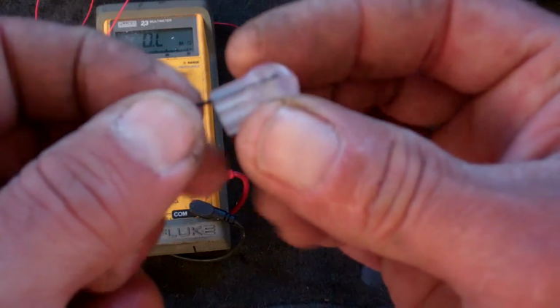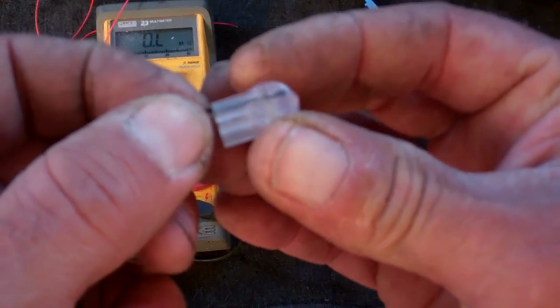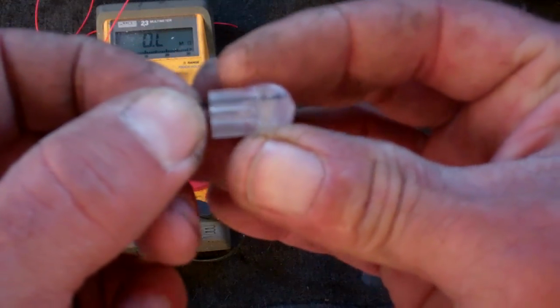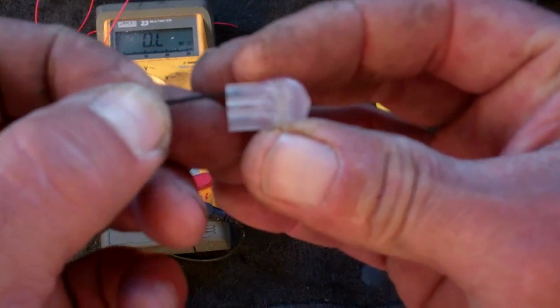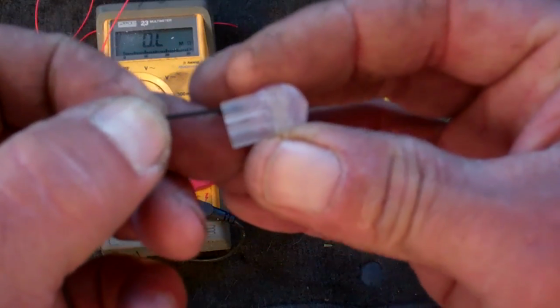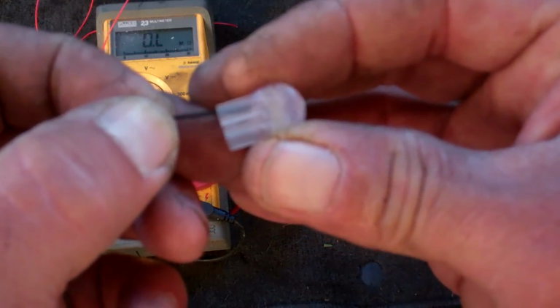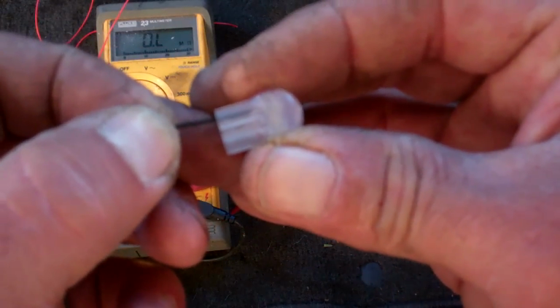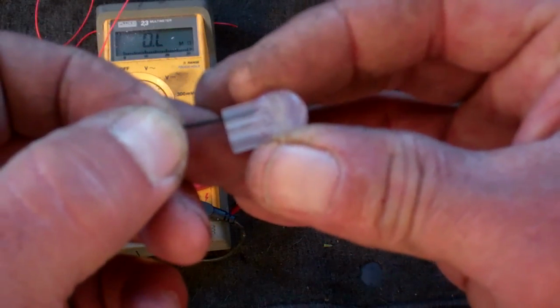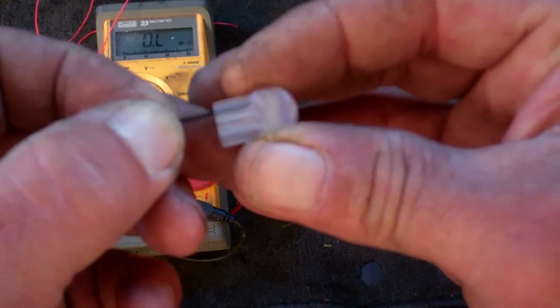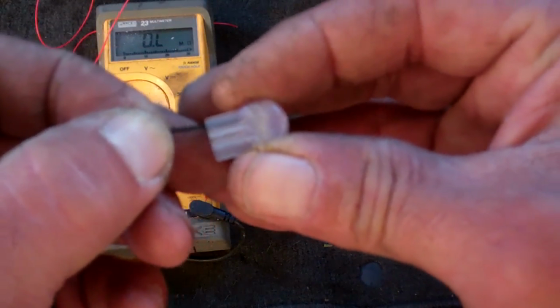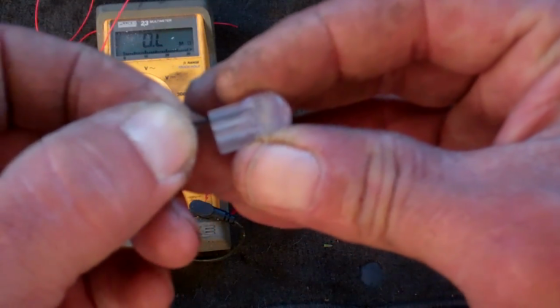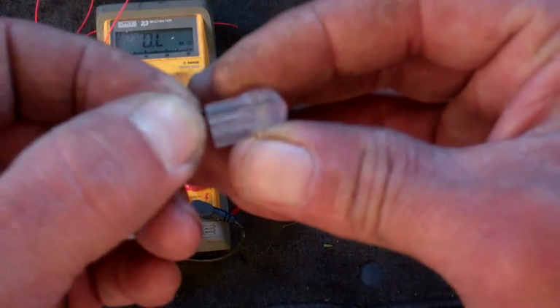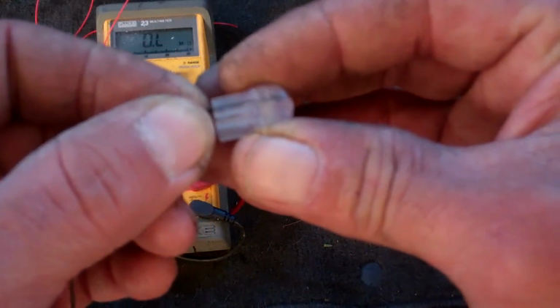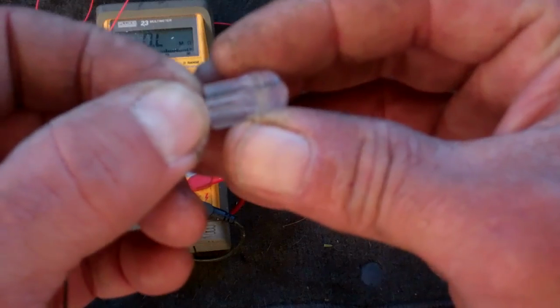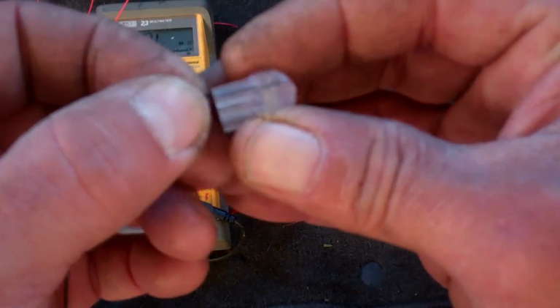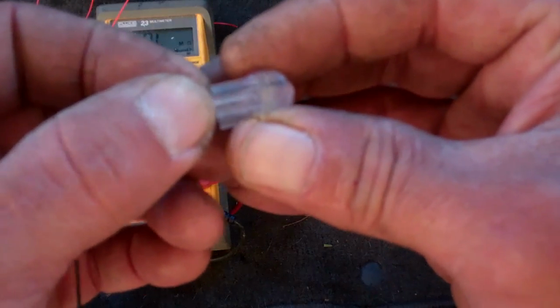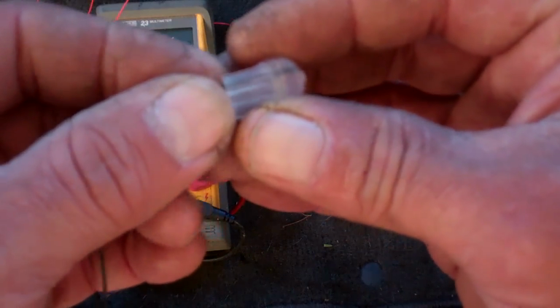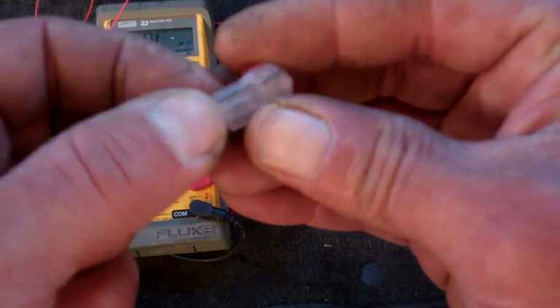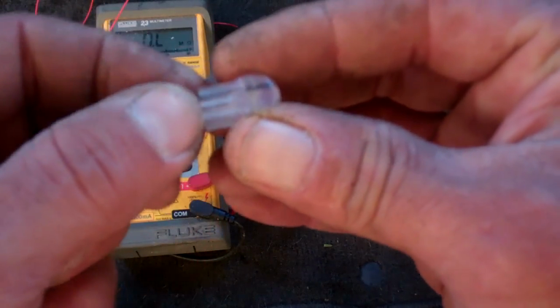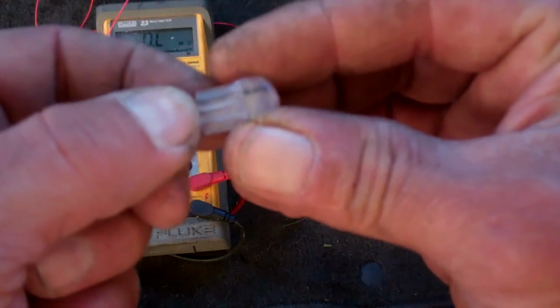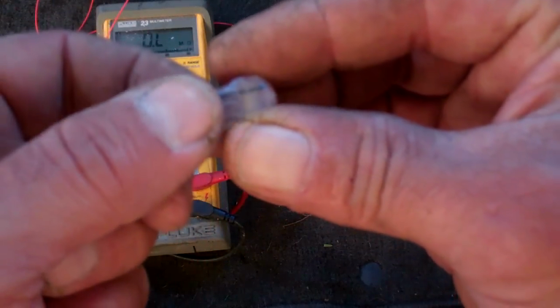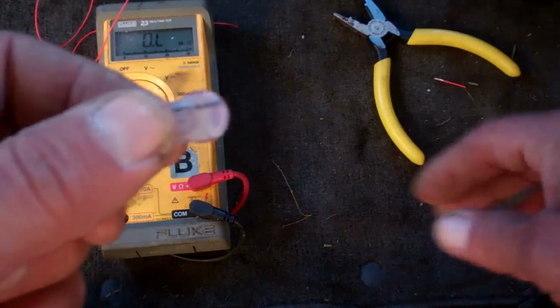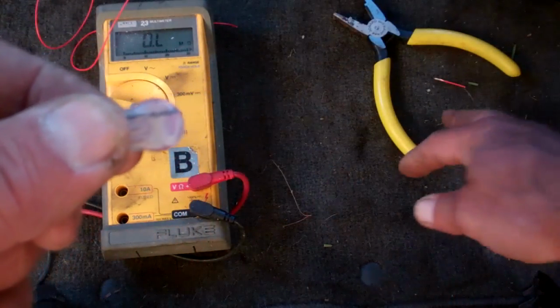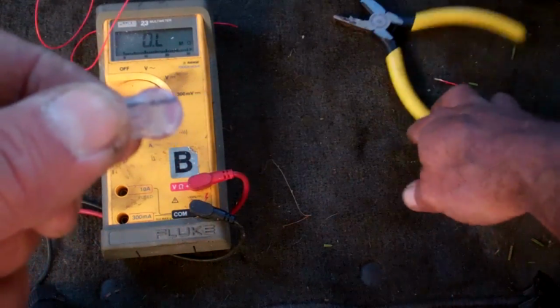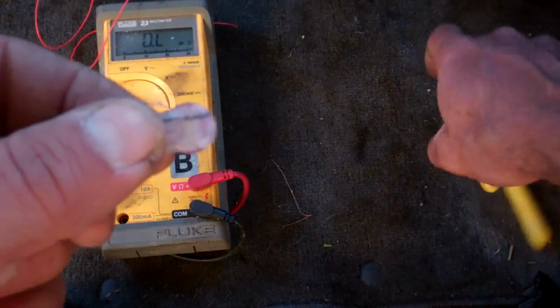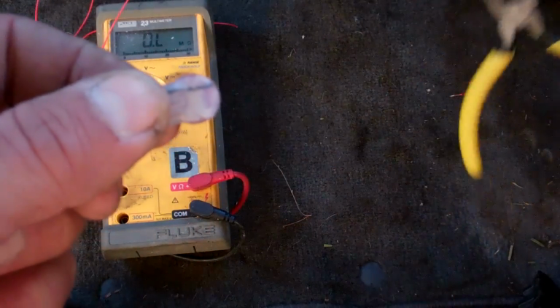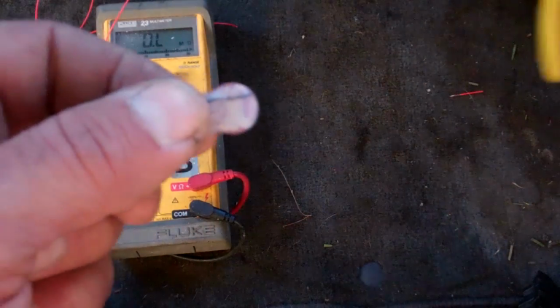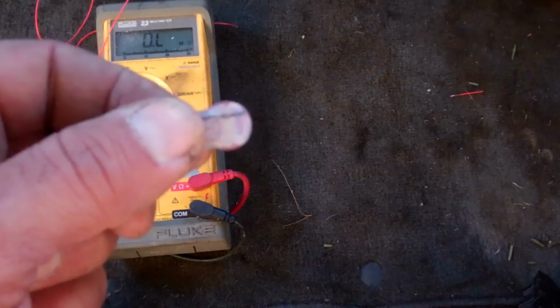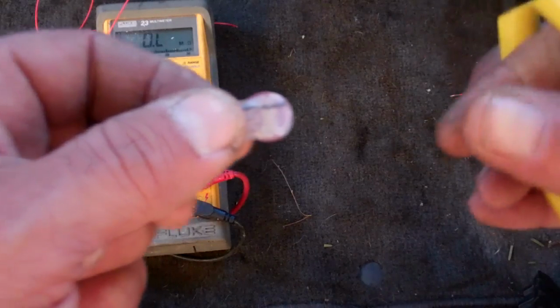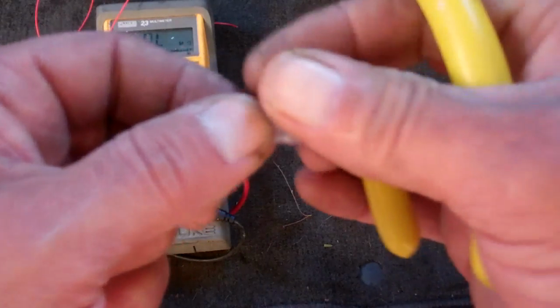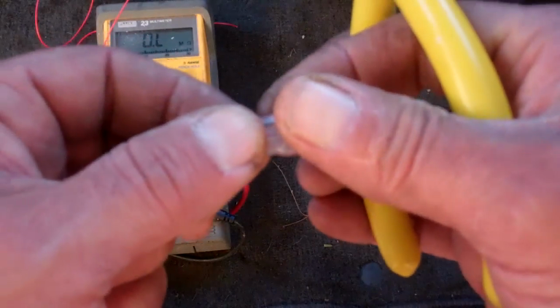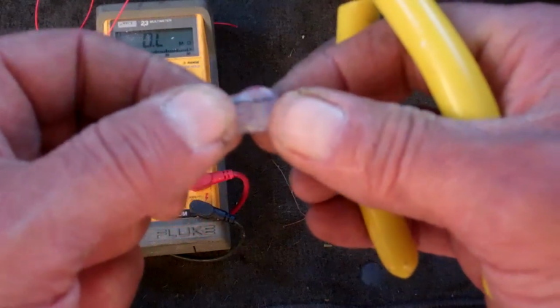Notice the wire goes really far up into the scotch lock connector — you want to really push it up in there far like that — and then you crimp this down.